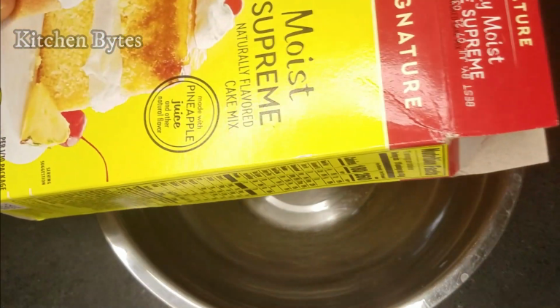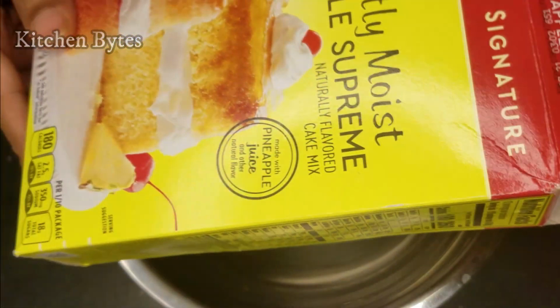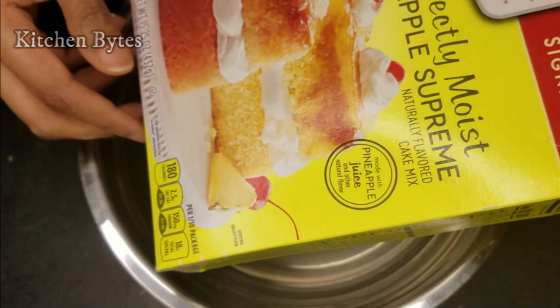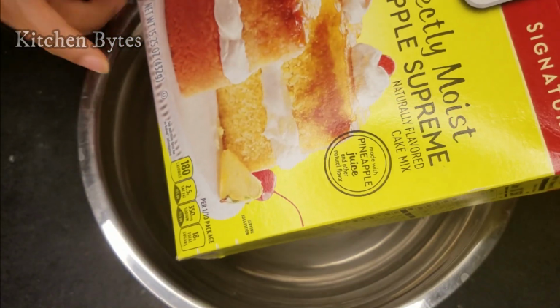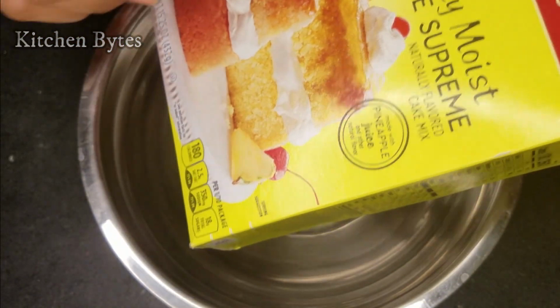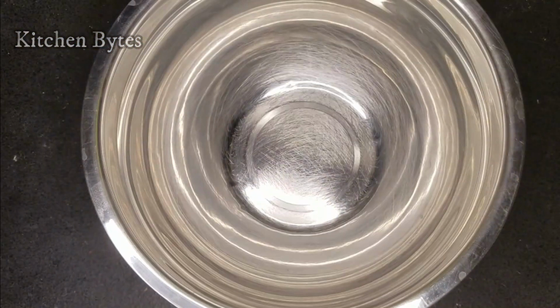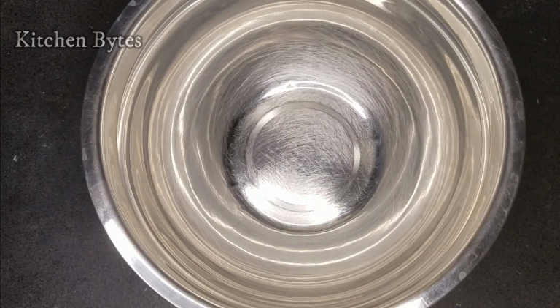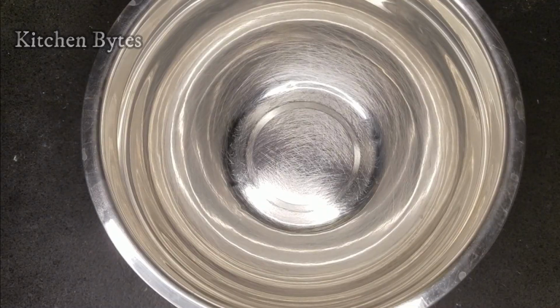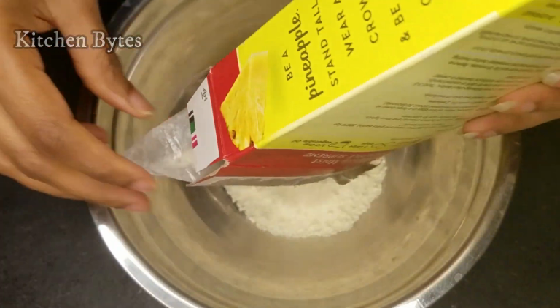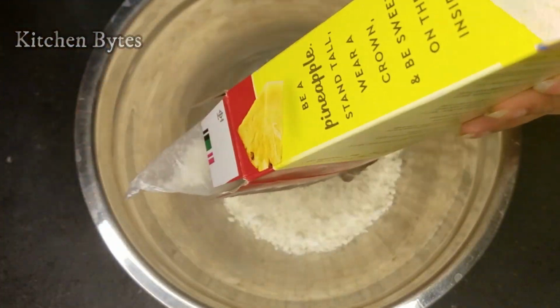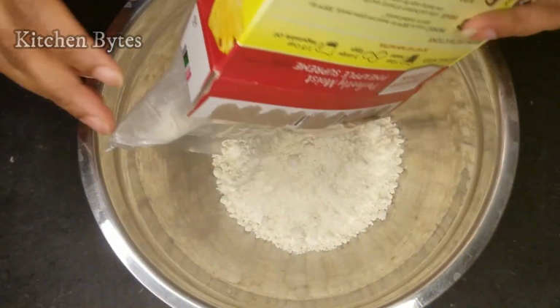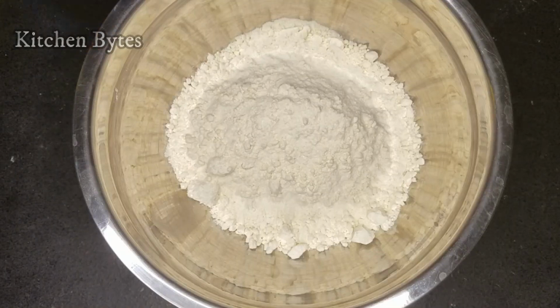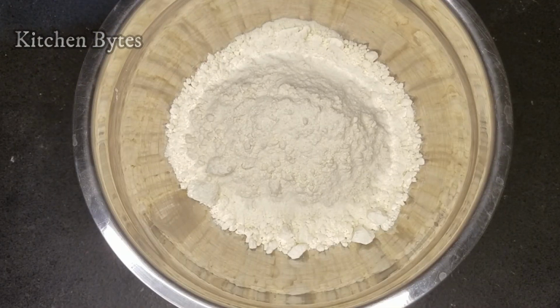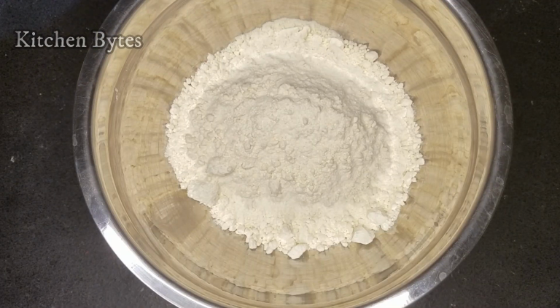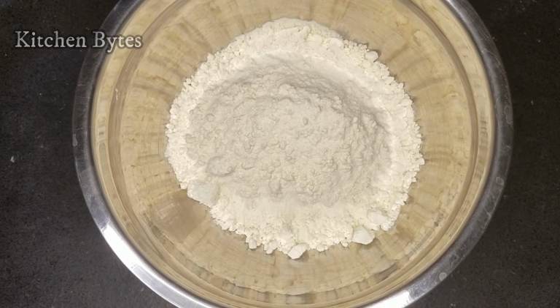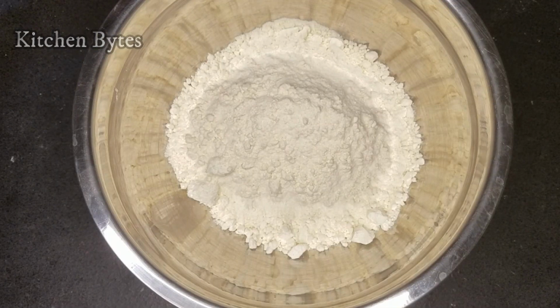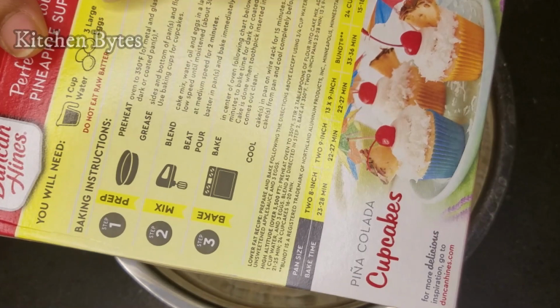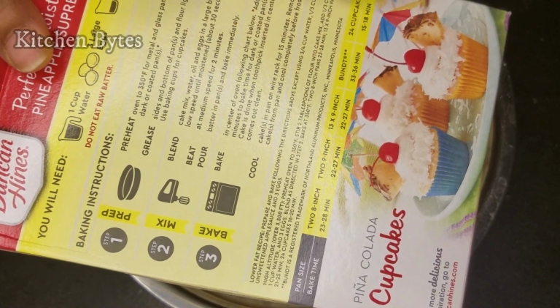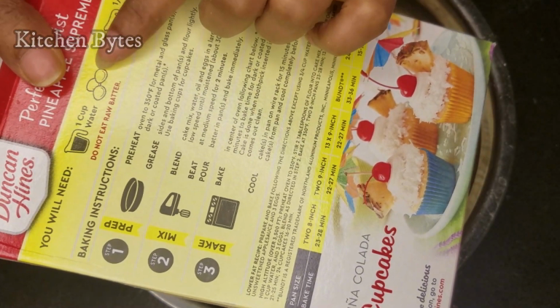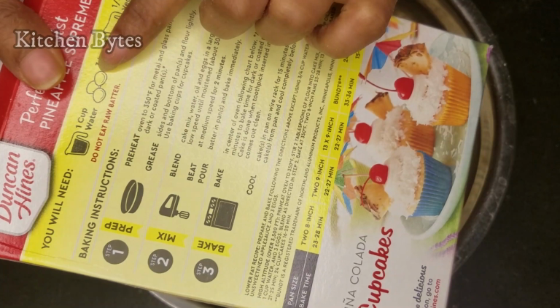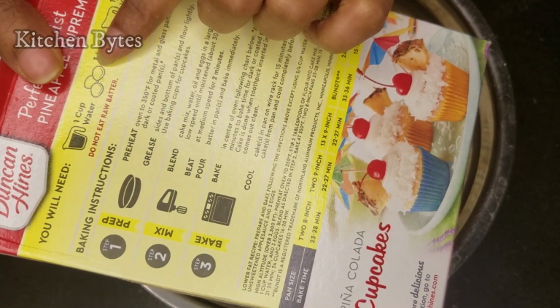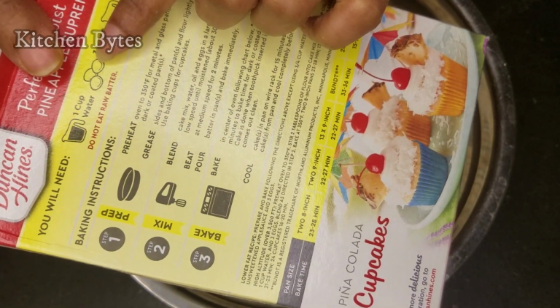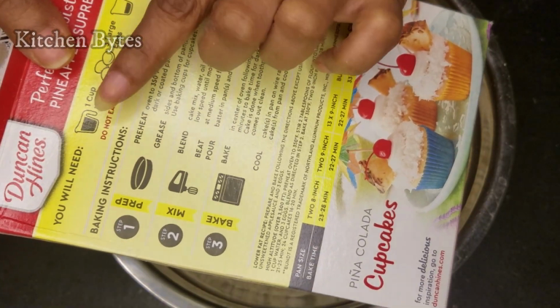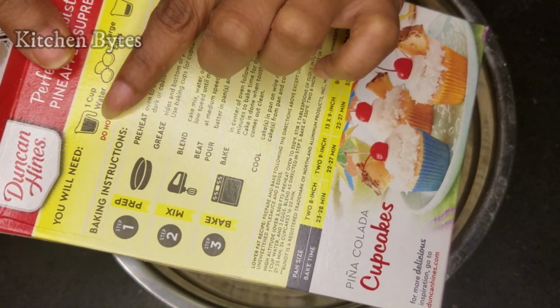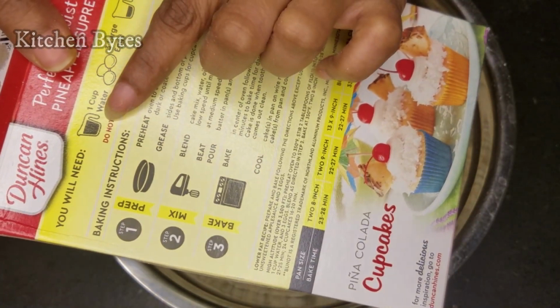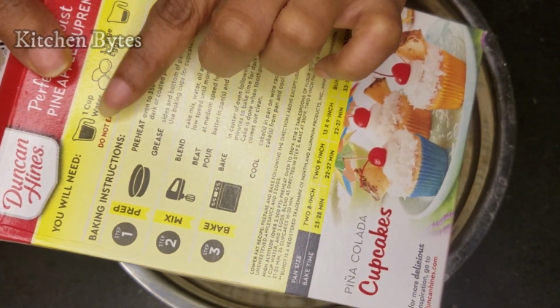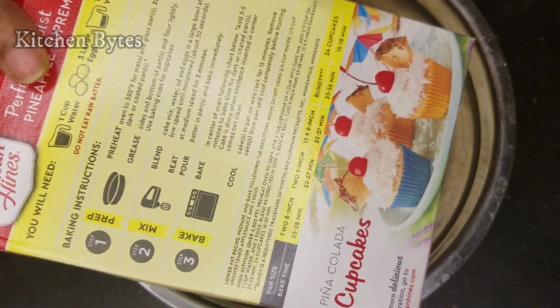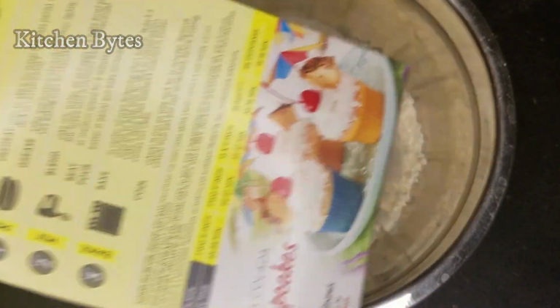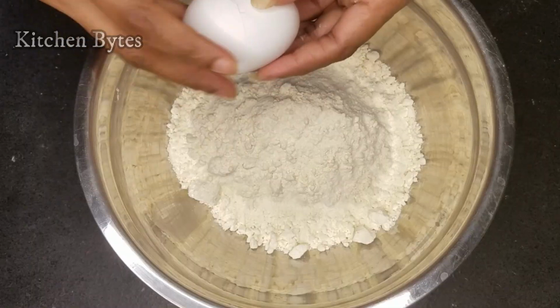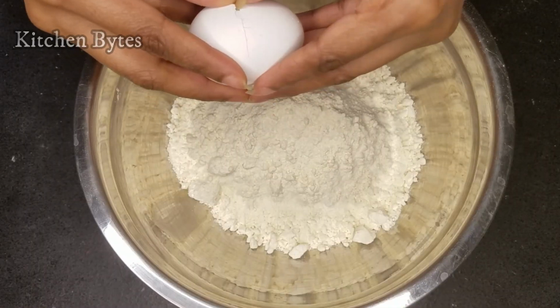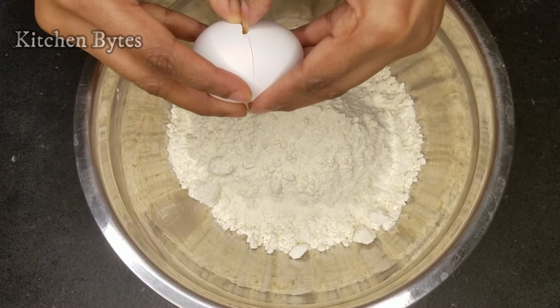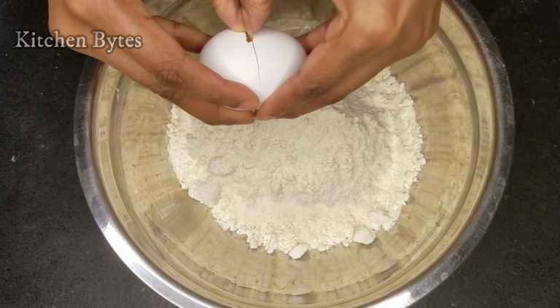For testing this, I am using a pineapple ready-made cake mix. In this mix, we need to add 3 eggs, 1 cup of water, and half a cup of oil.